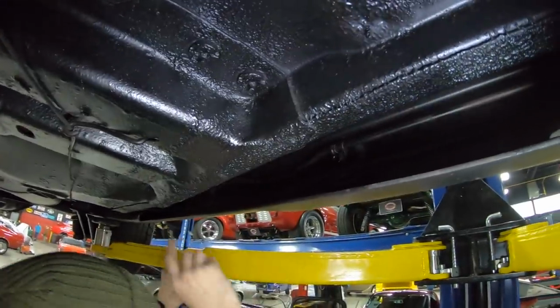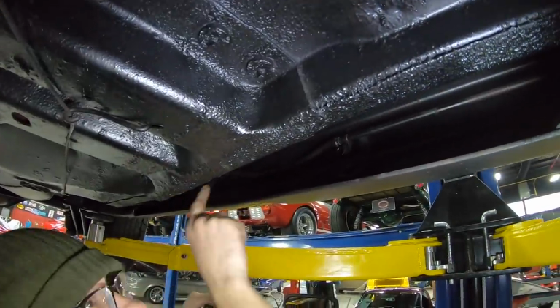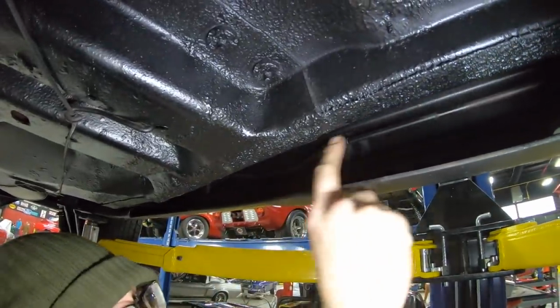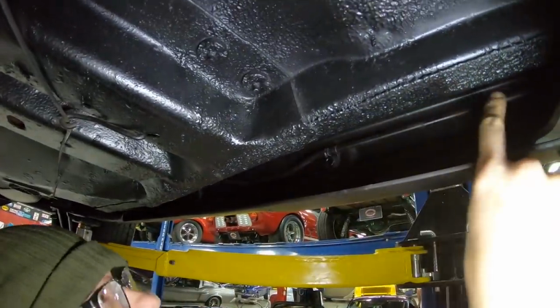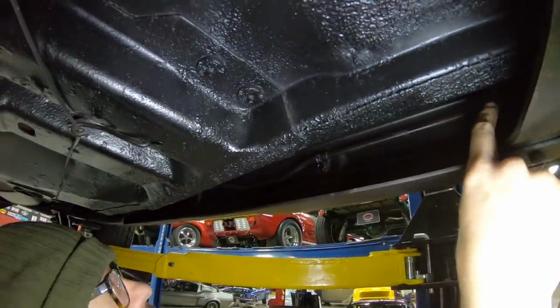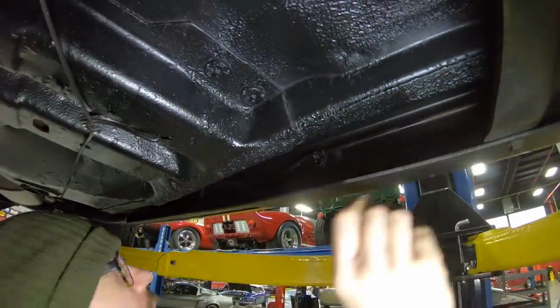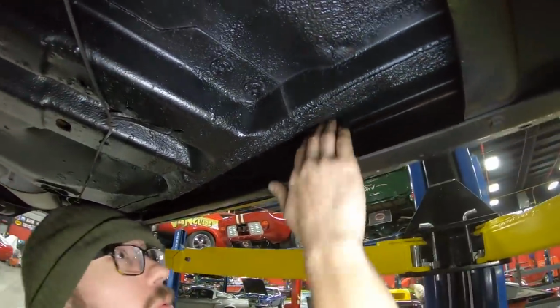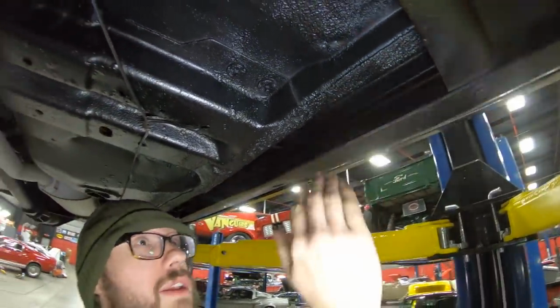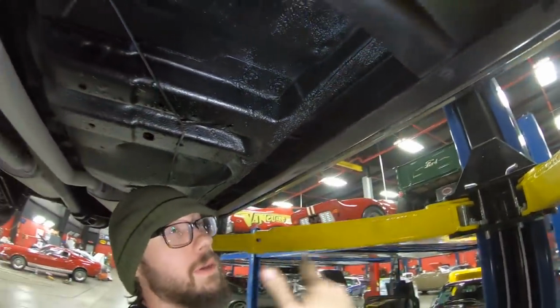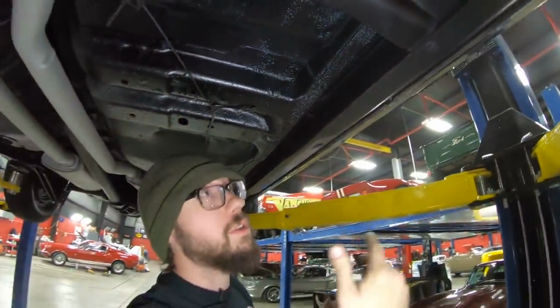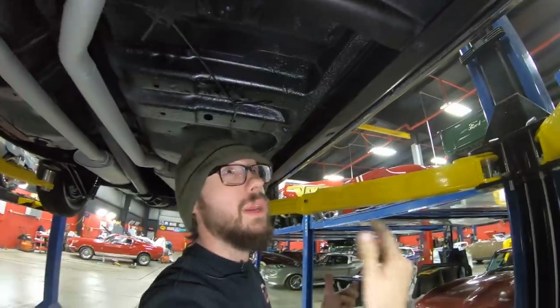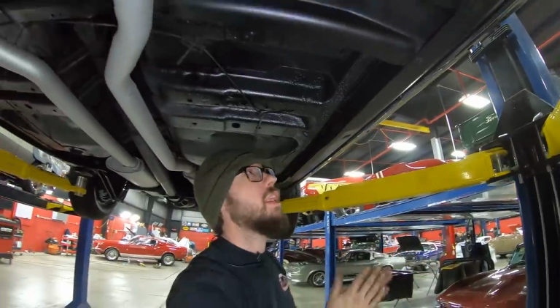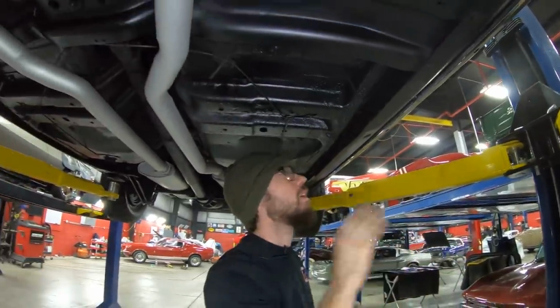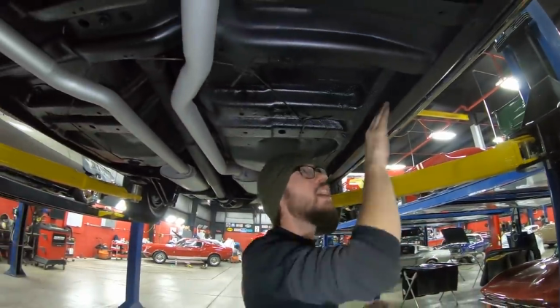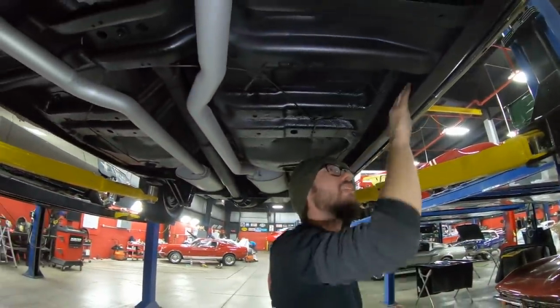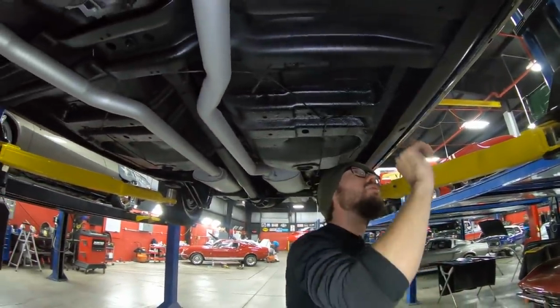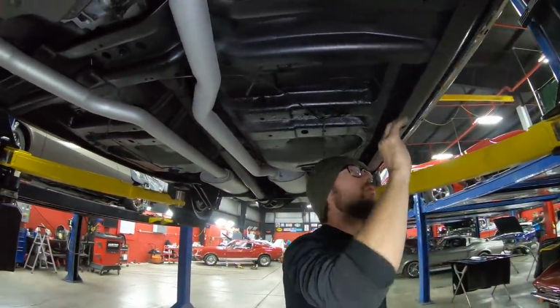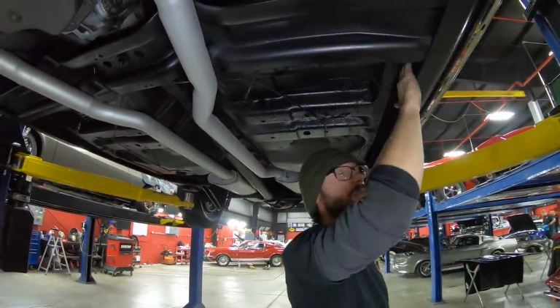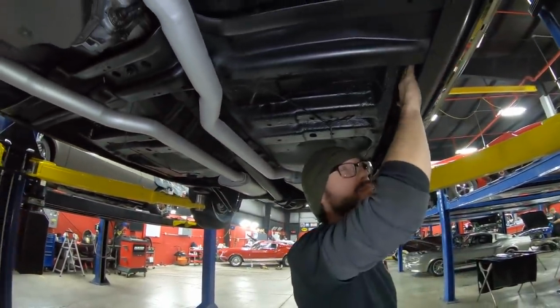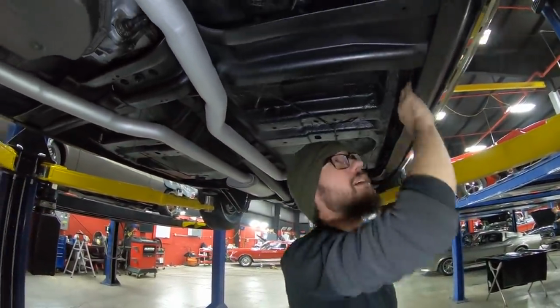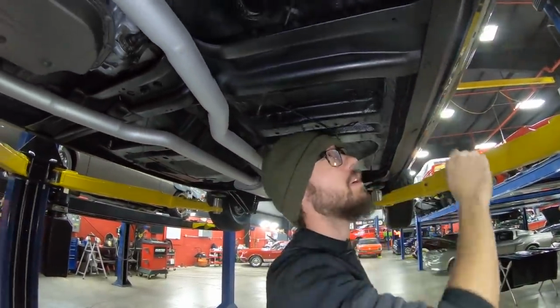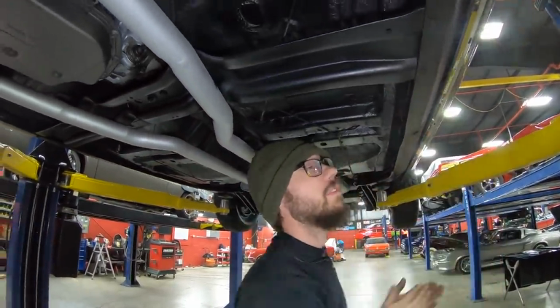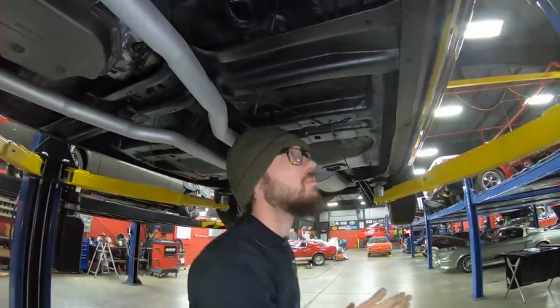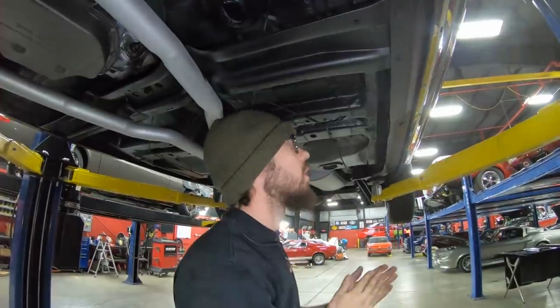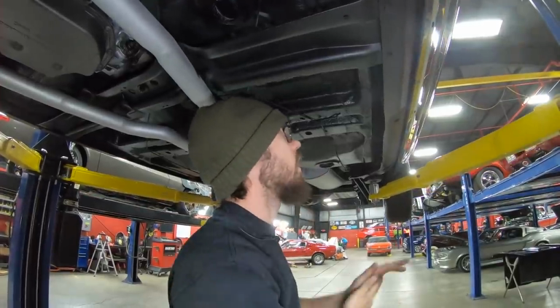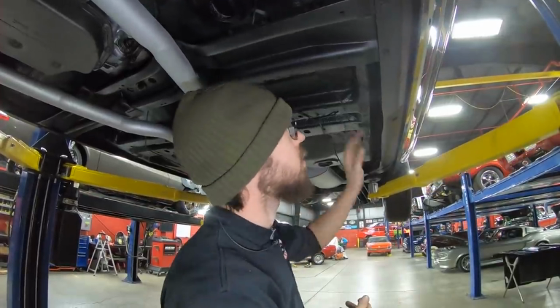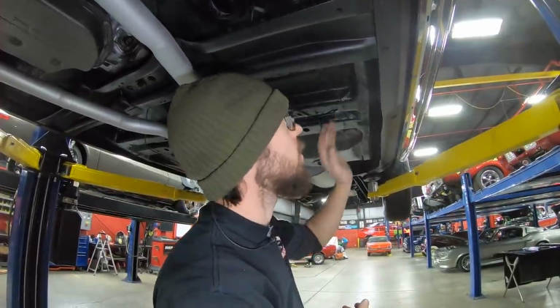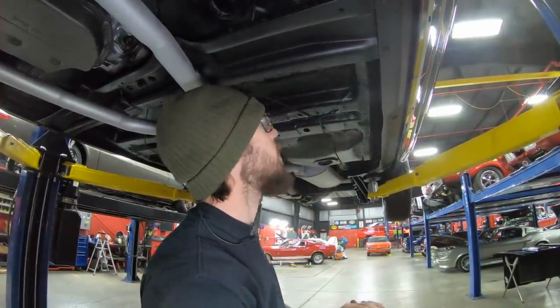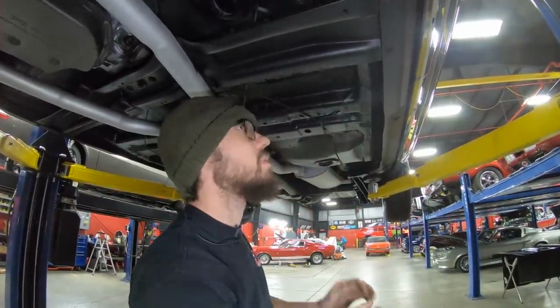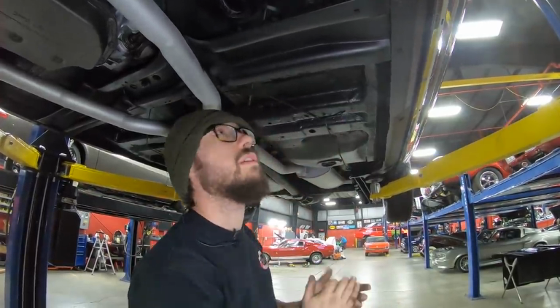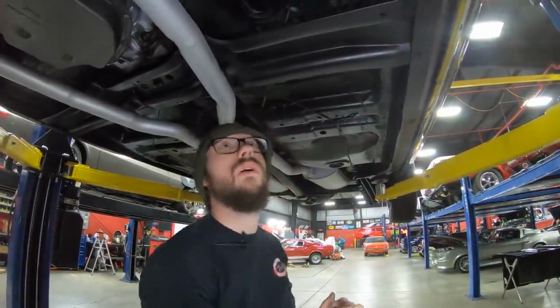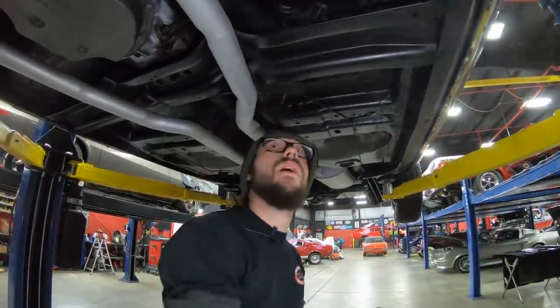It looks like factory undercoat all up through there. Especially in Michigan where we get the slime up here, a lot of the time you don't see this pretty stuff up in here if a car's been driven around. So this to me implies that this is a very well-kept car.